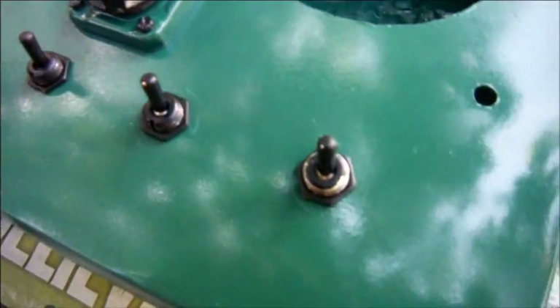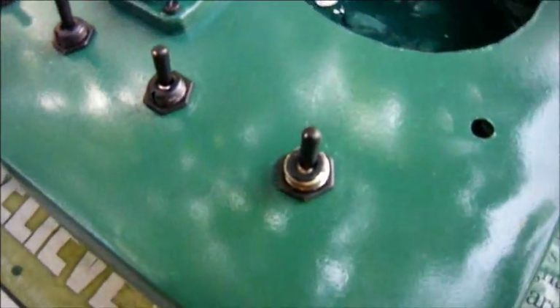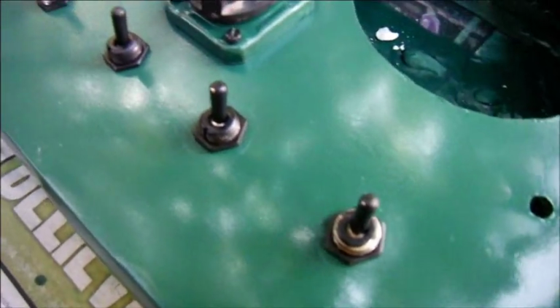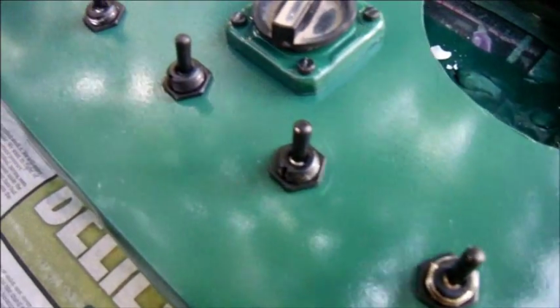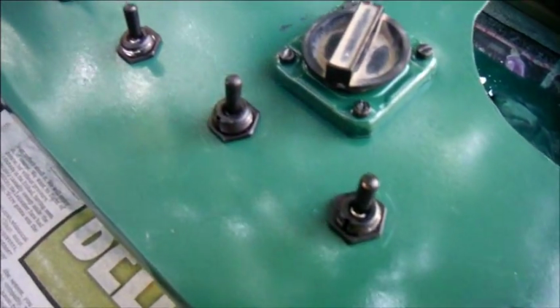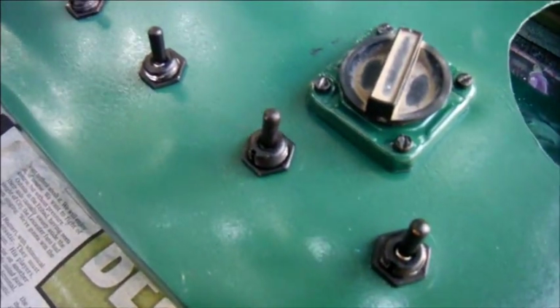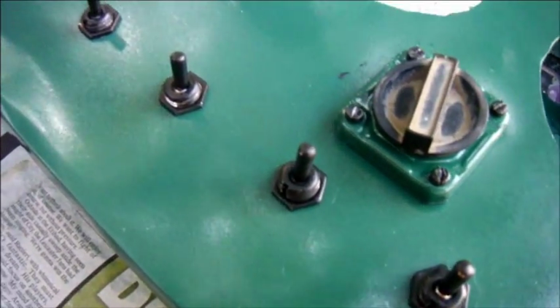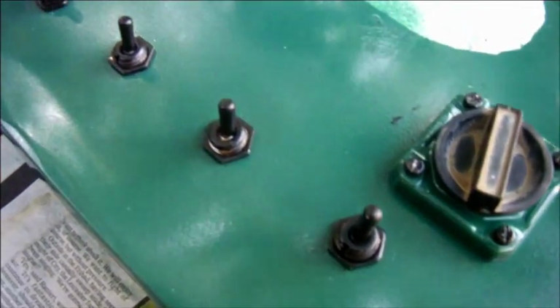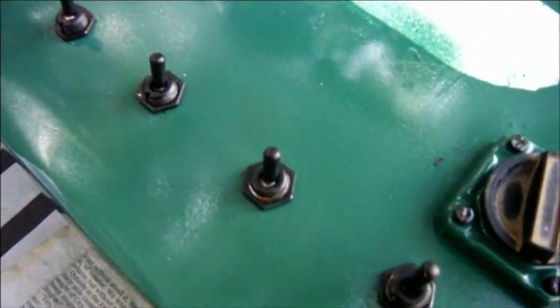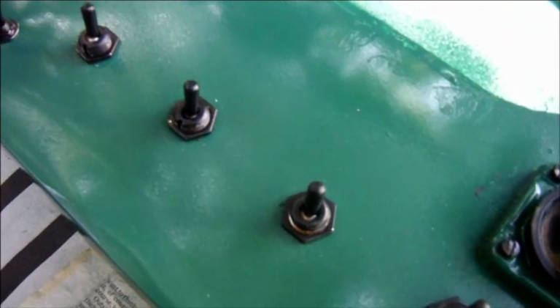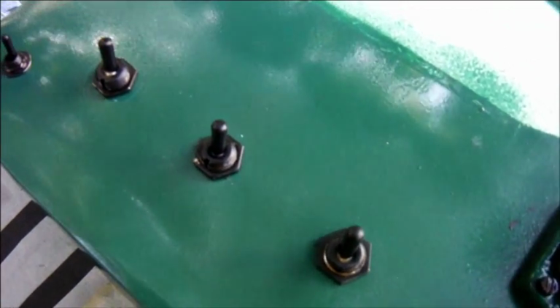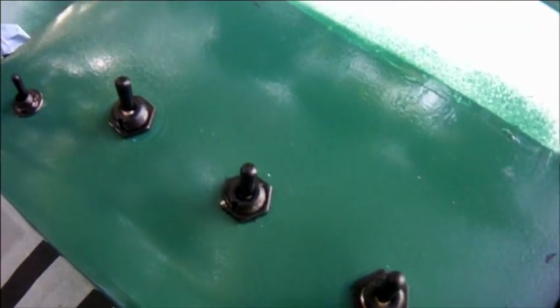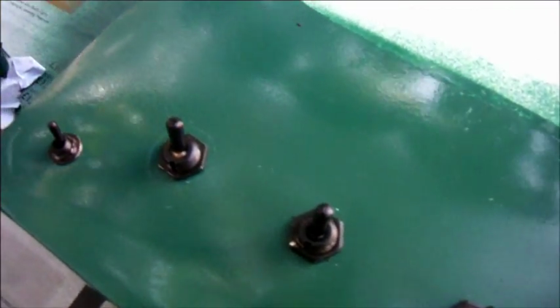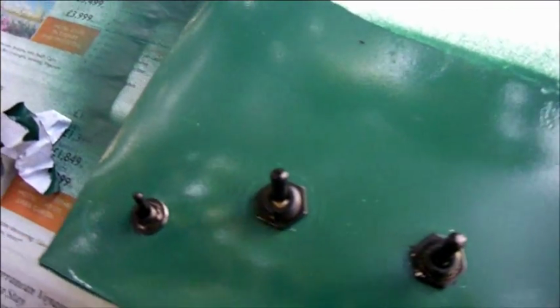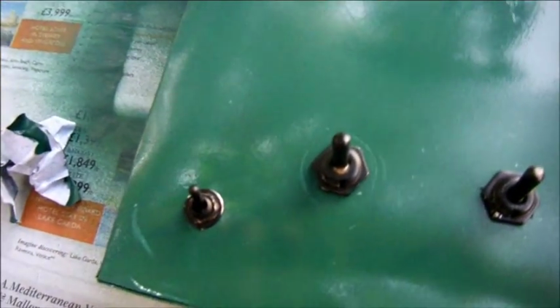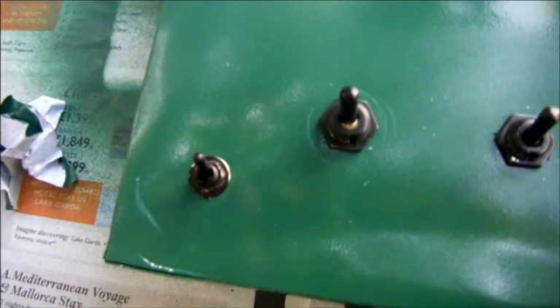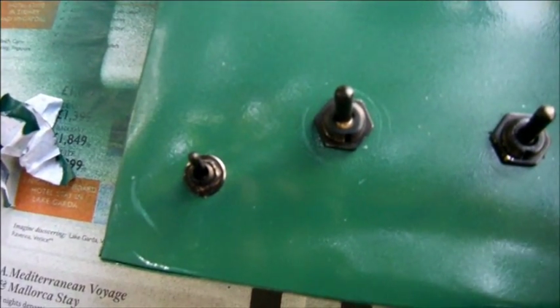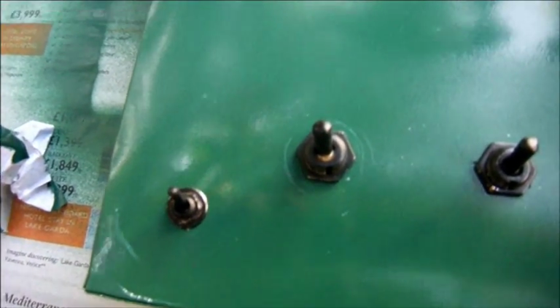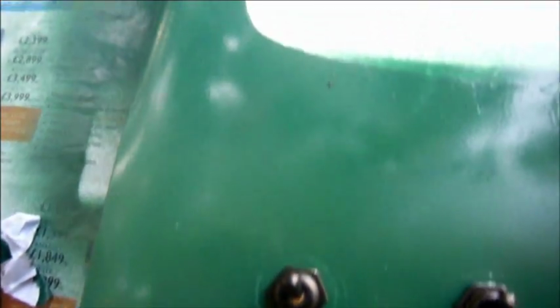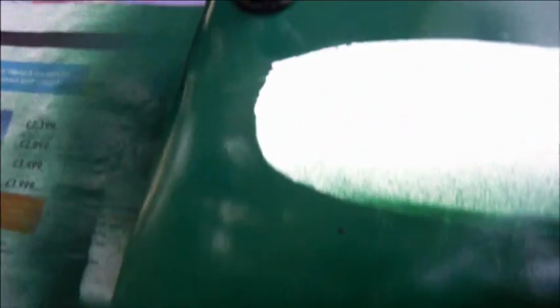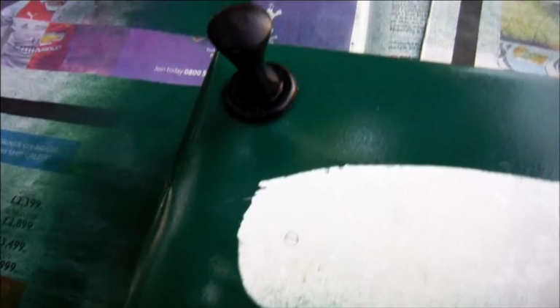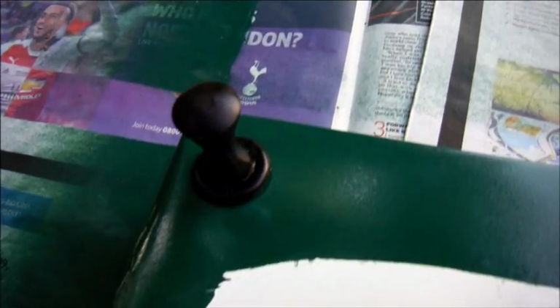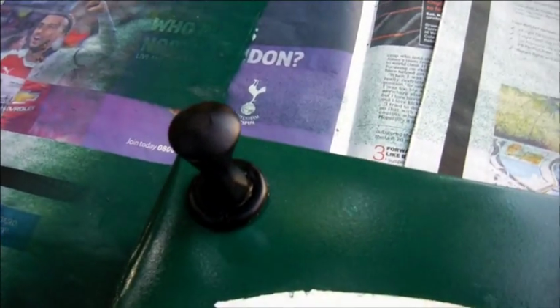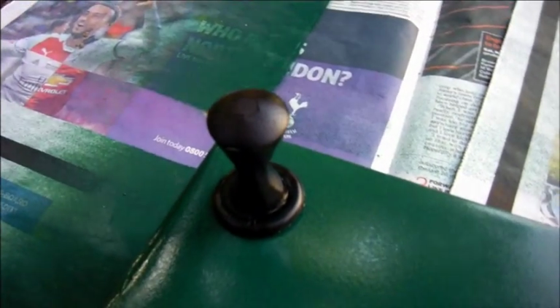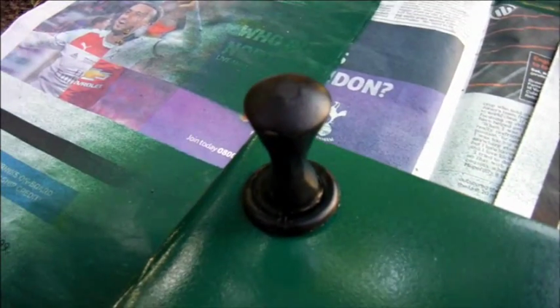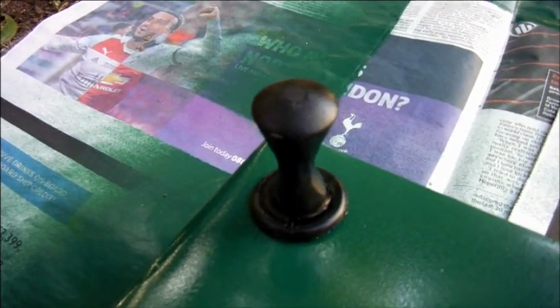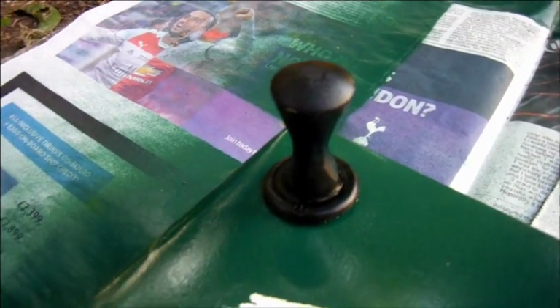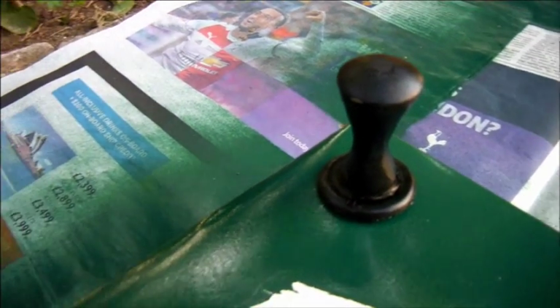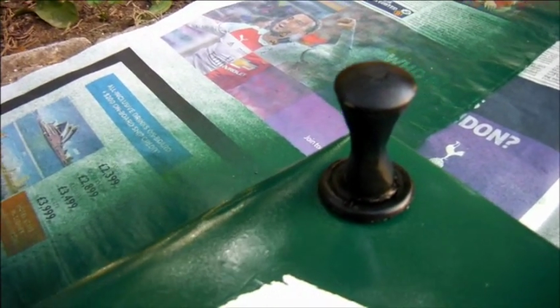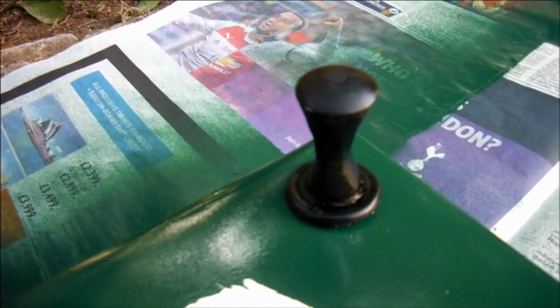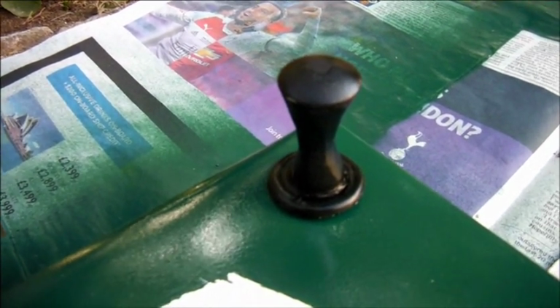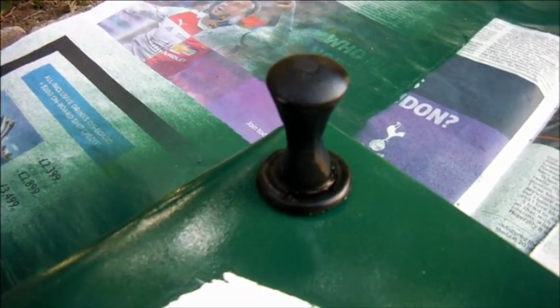These six identical switches are ordinary shiny steel toggle switches which I've sprayed black, and there's a seventh, even smaller one.